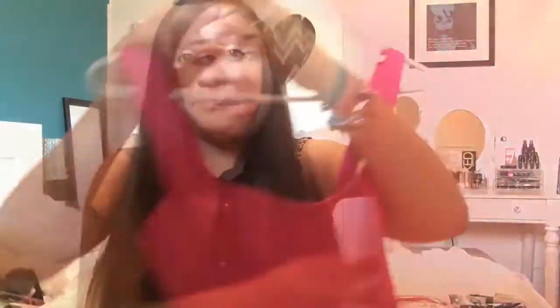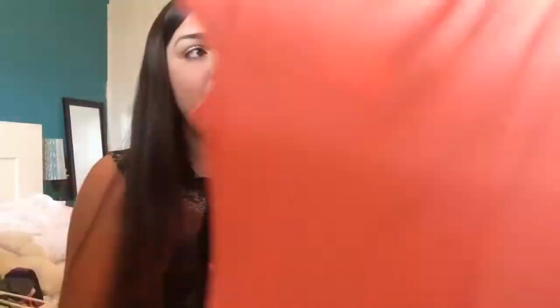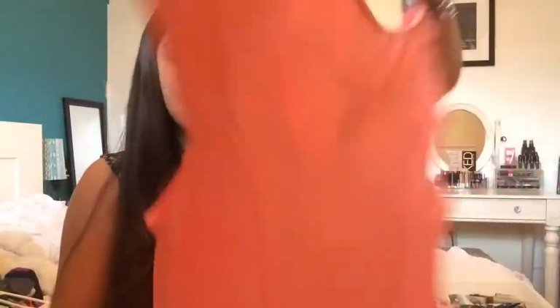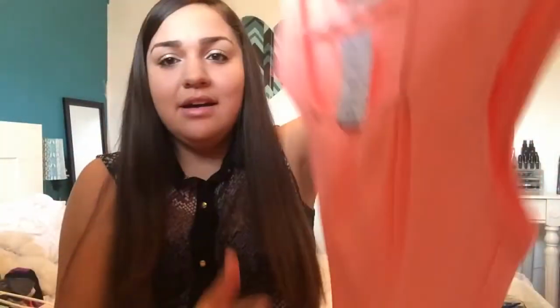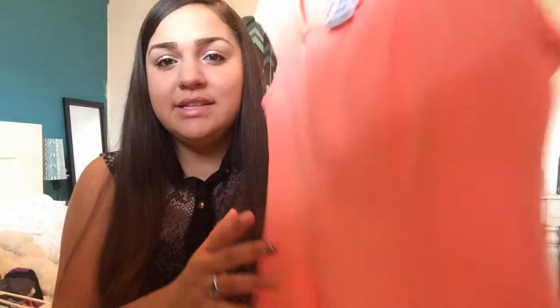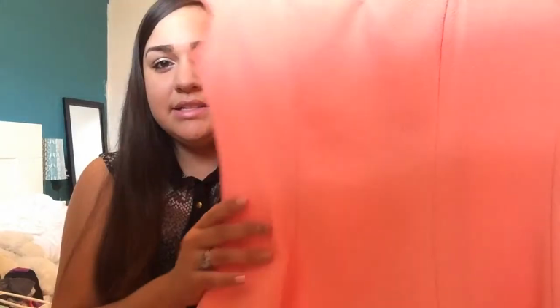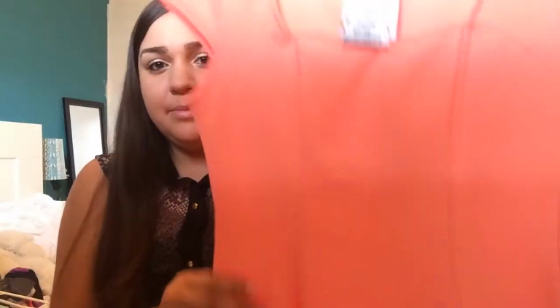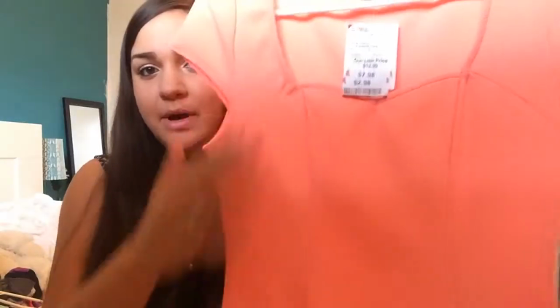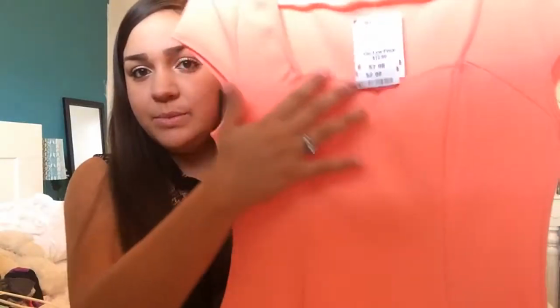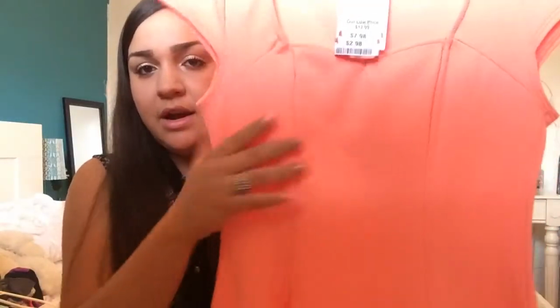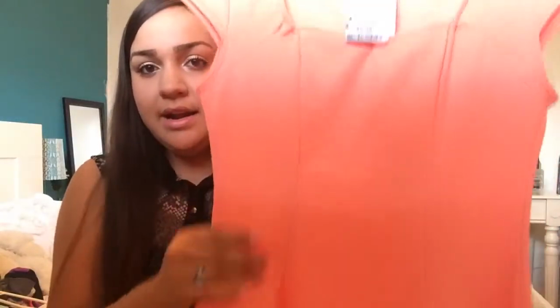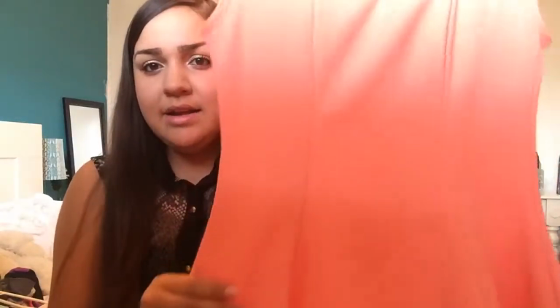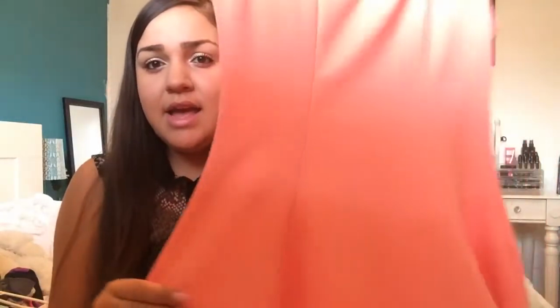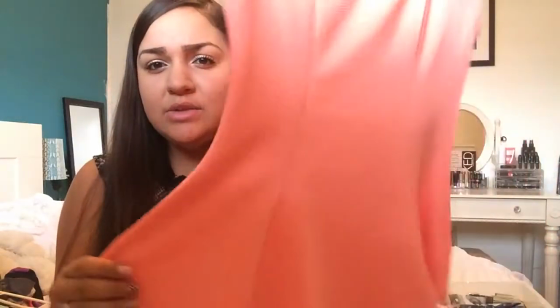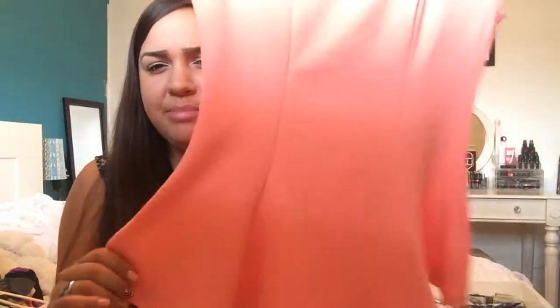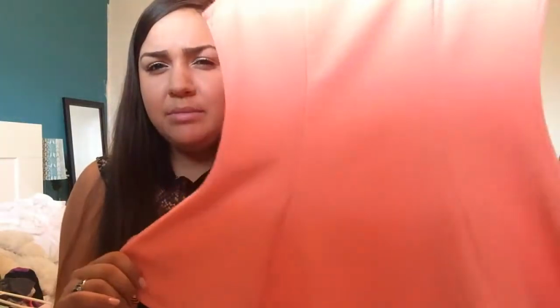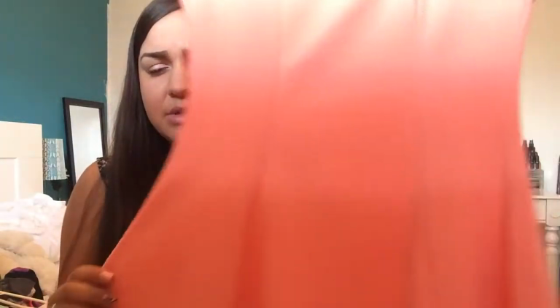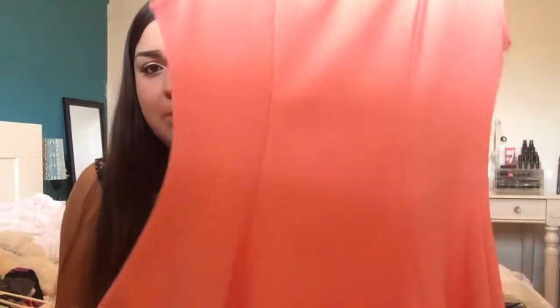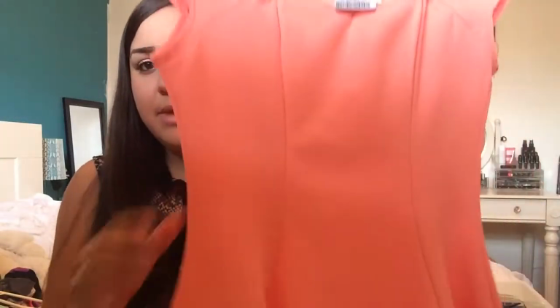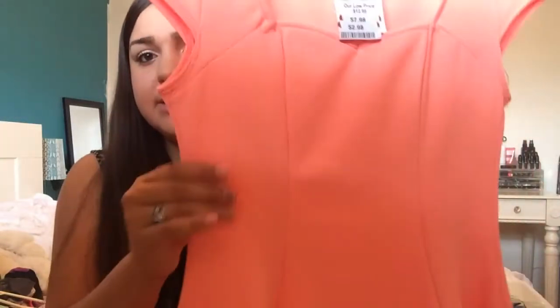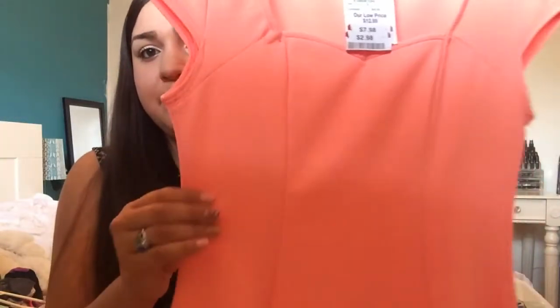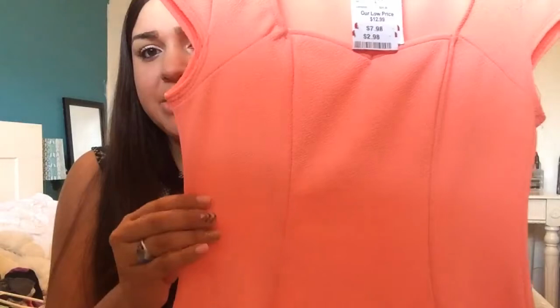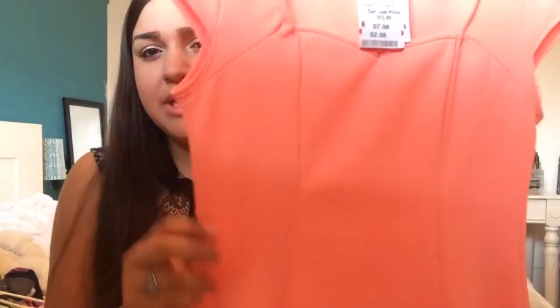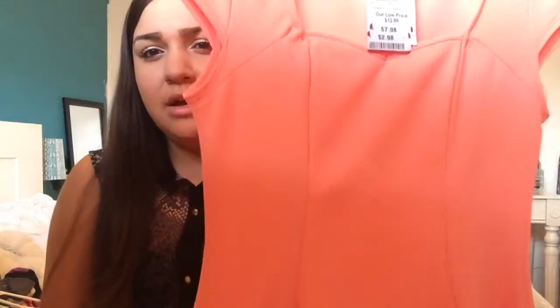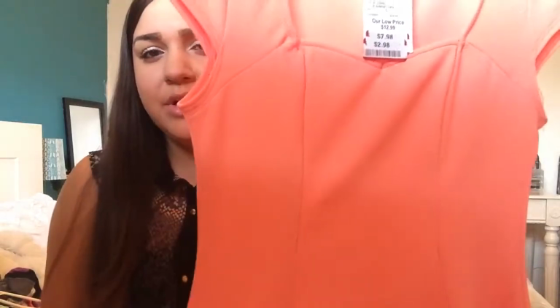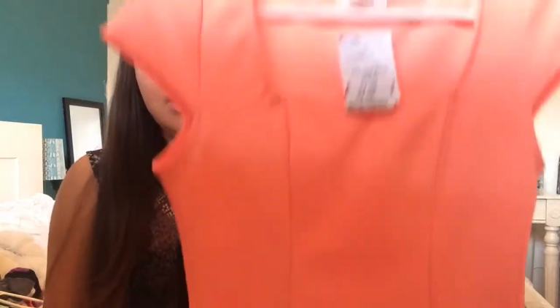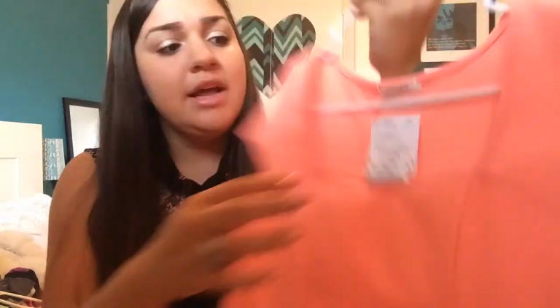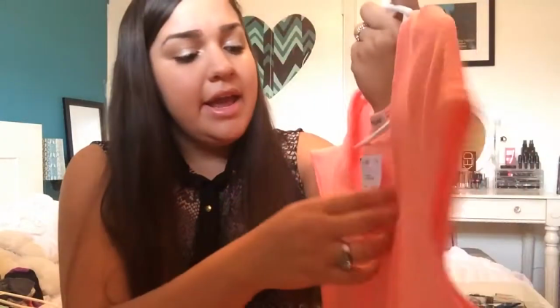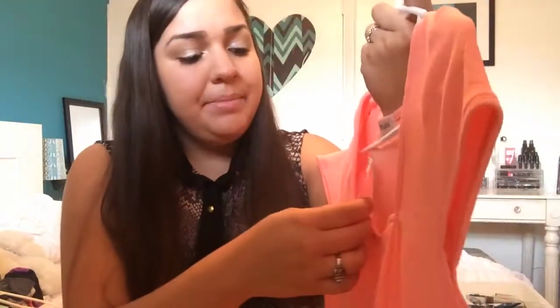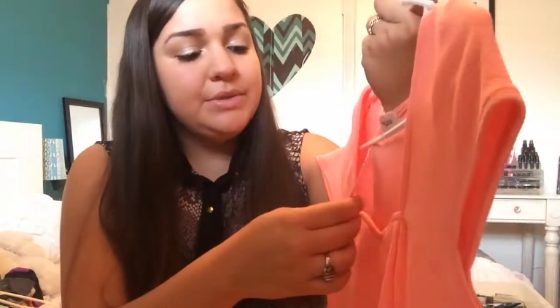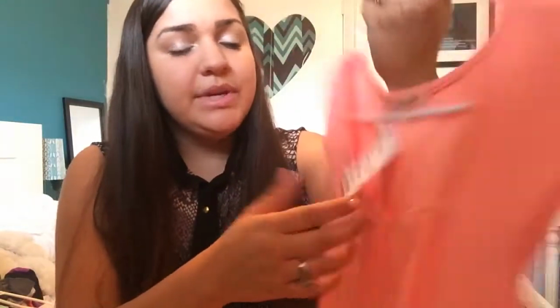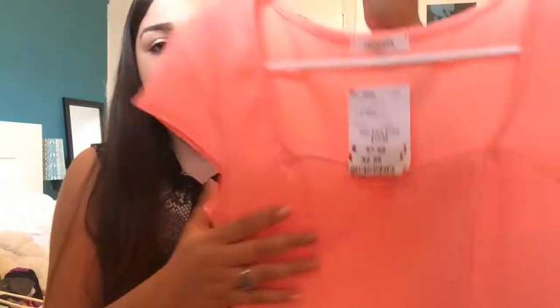The next blouse that I got has a sweetheart neckline. It's sort of peplum but not too peplum. And it's just a peach neon orange color. And I paid $2.98.